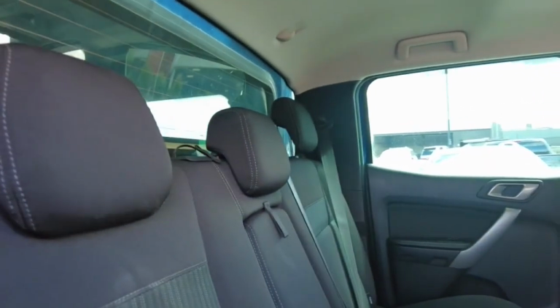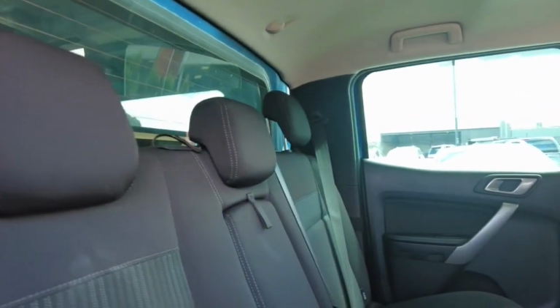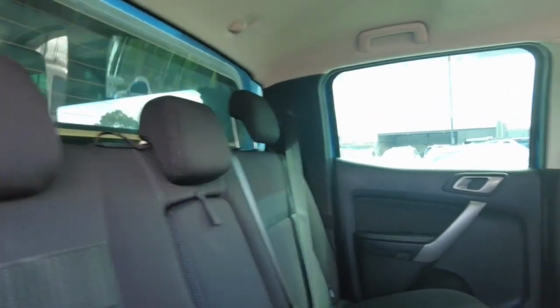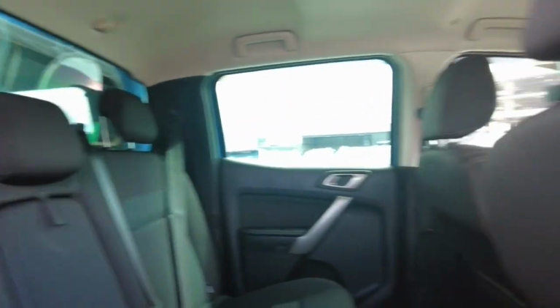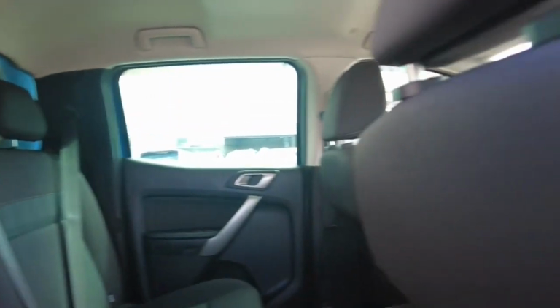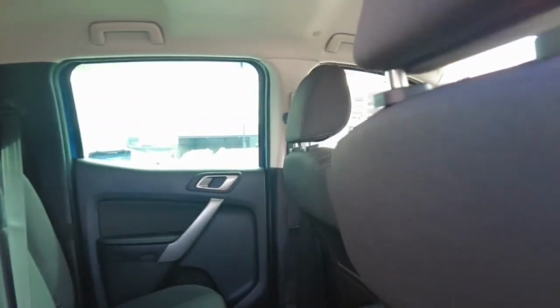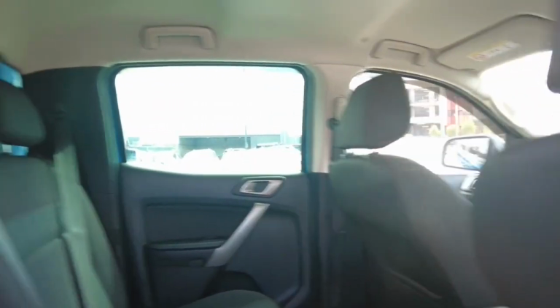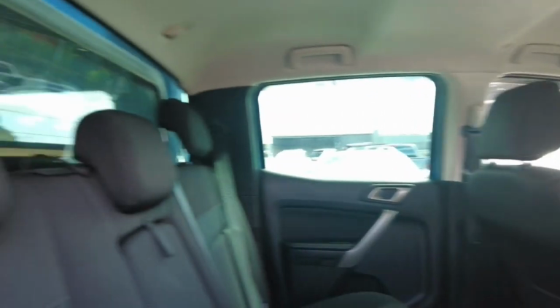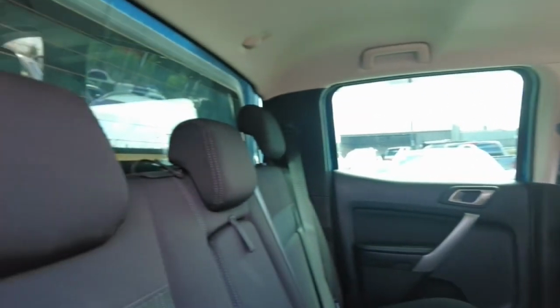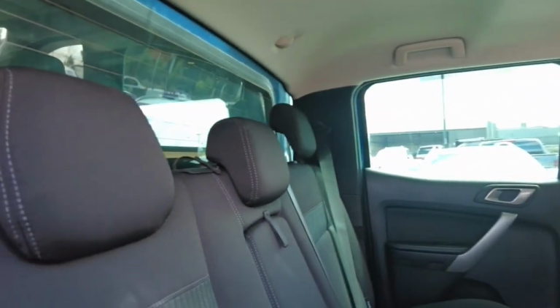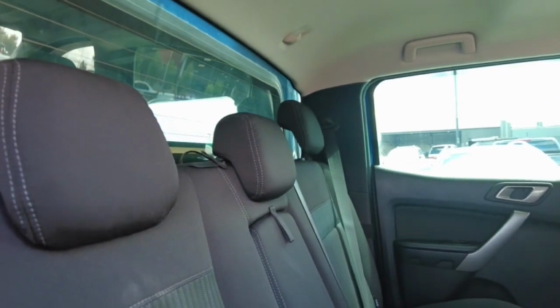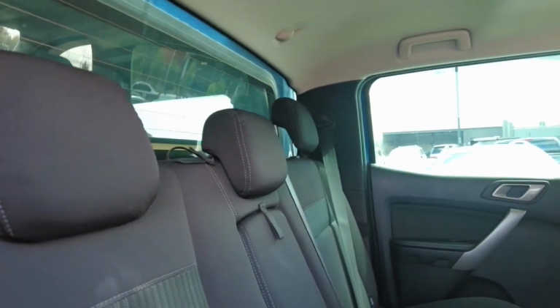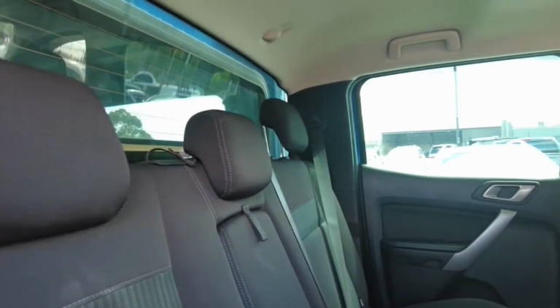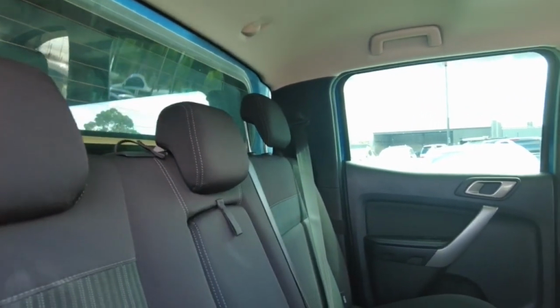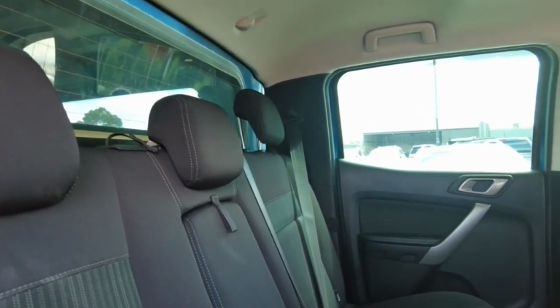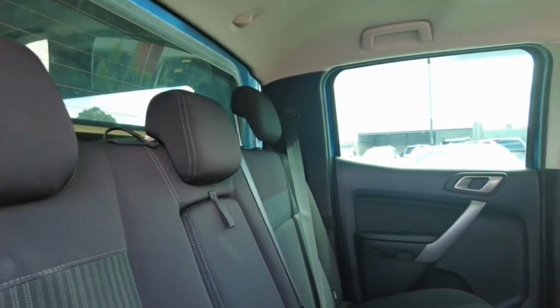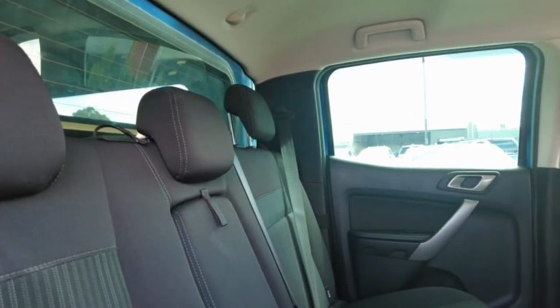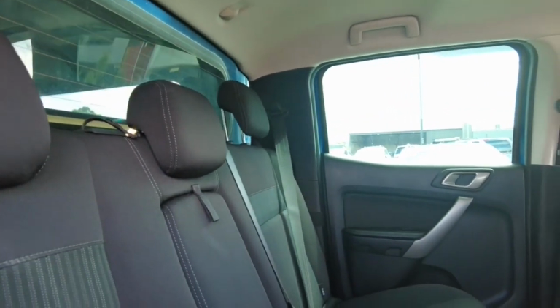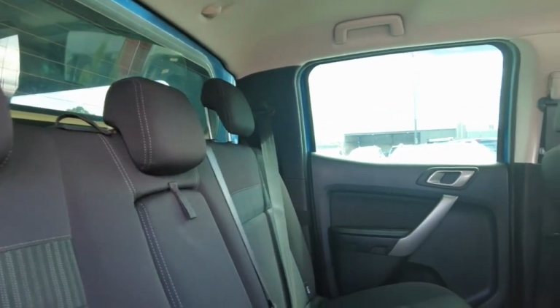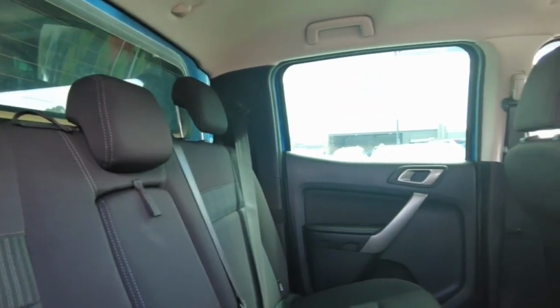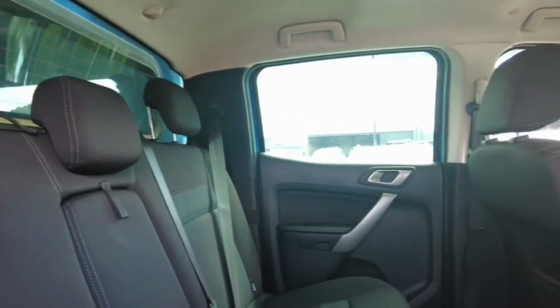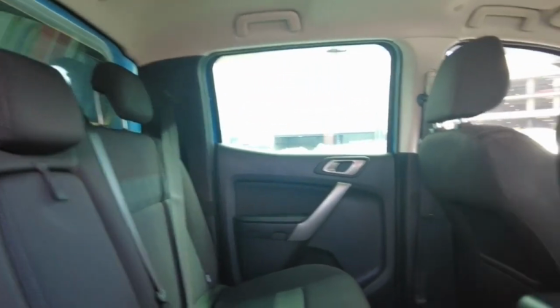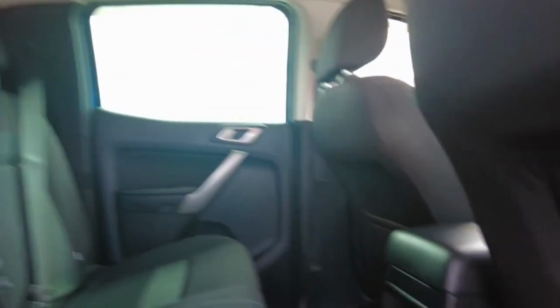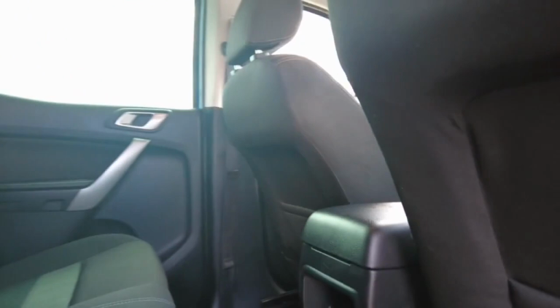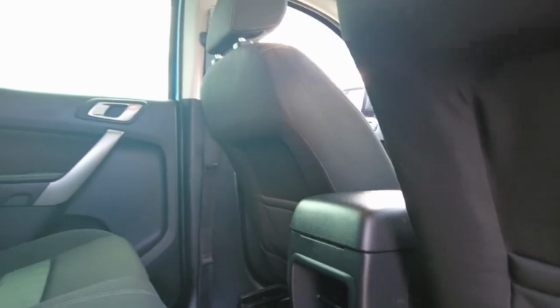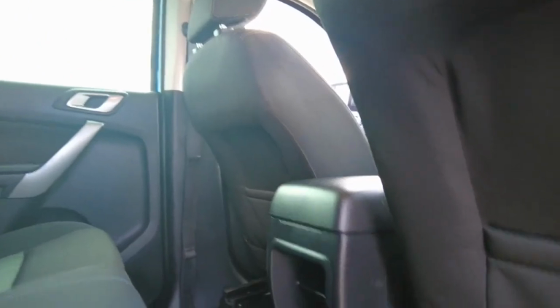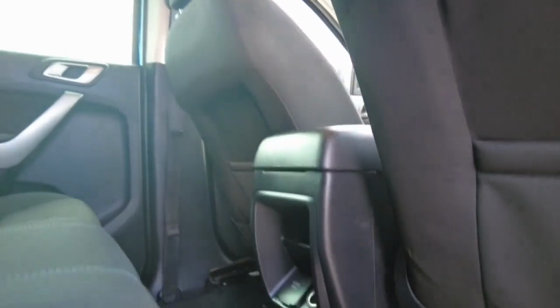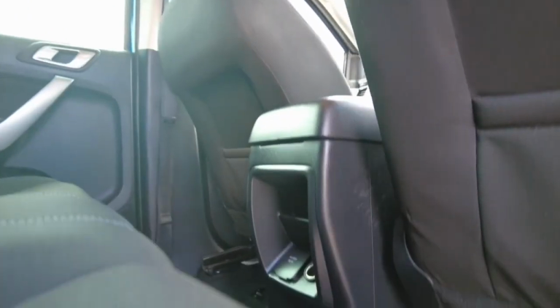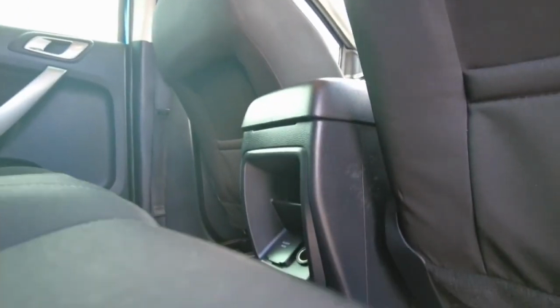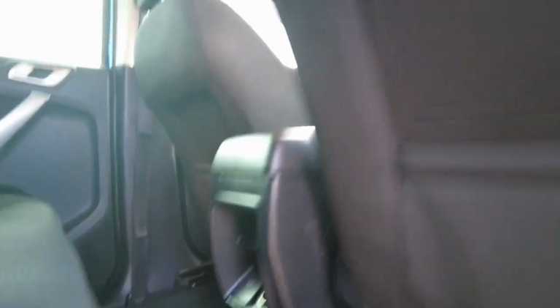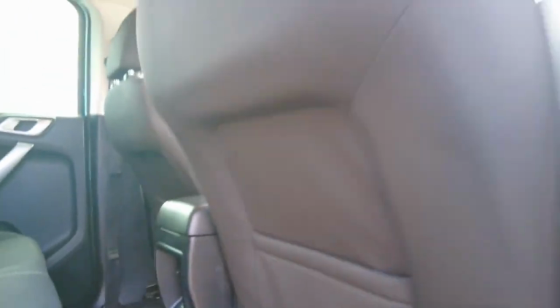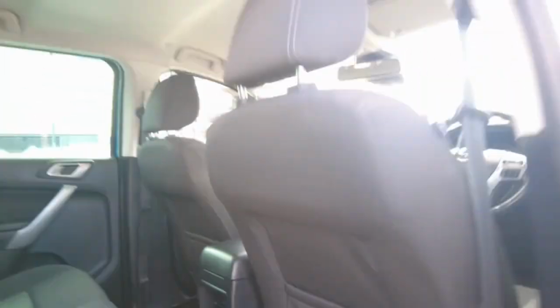This car is the XLT, so it is the second highest trim — you're not going to get leather, but you're going to get this beautiful comfortable black fabric instead. There's also a 12-volt and a universal wall plug in the back.